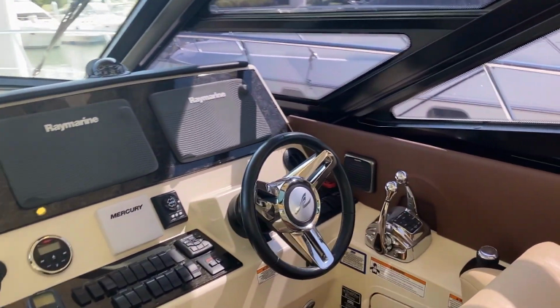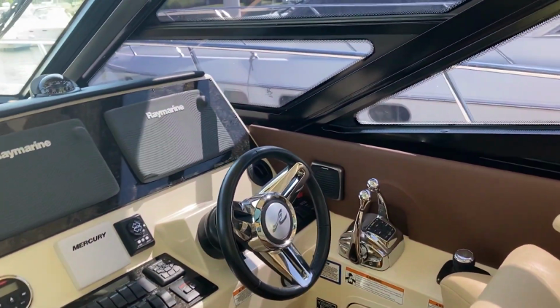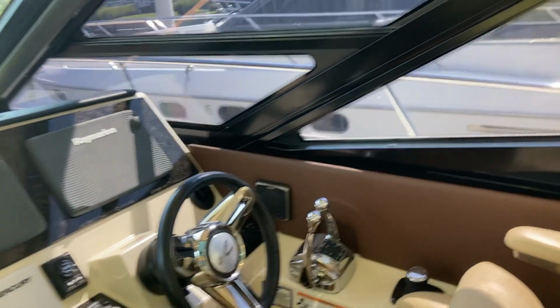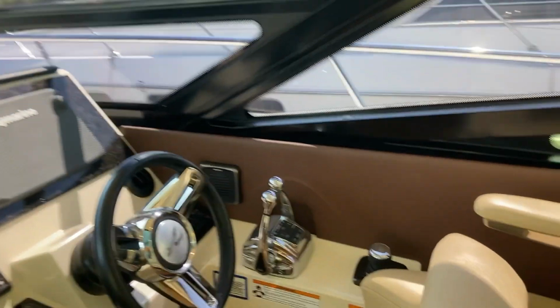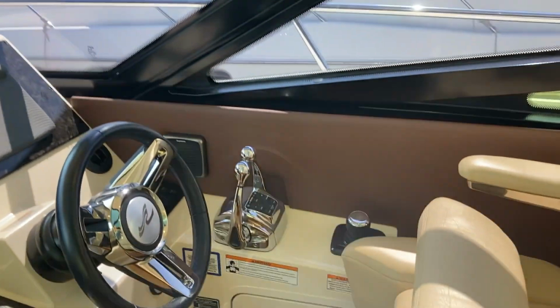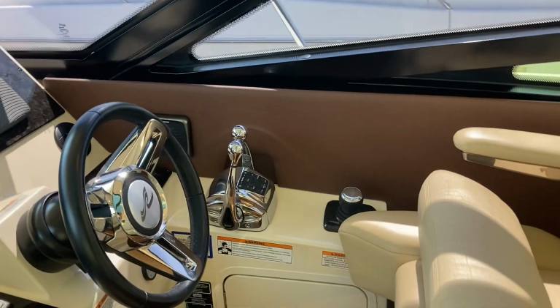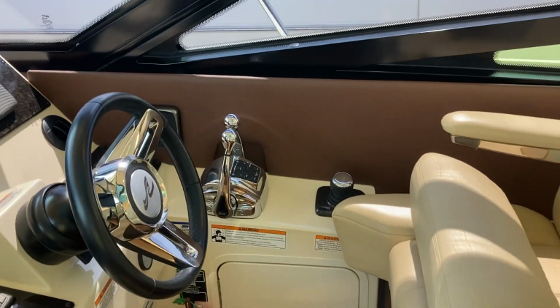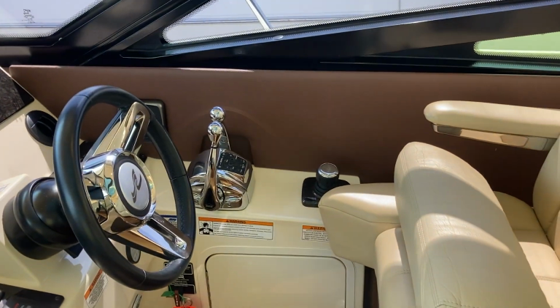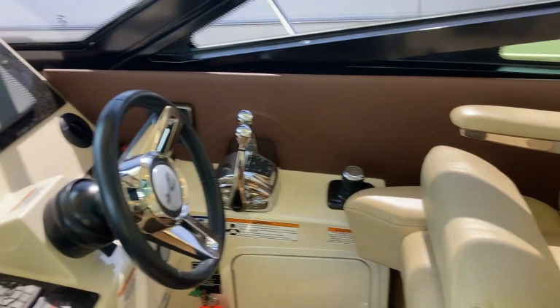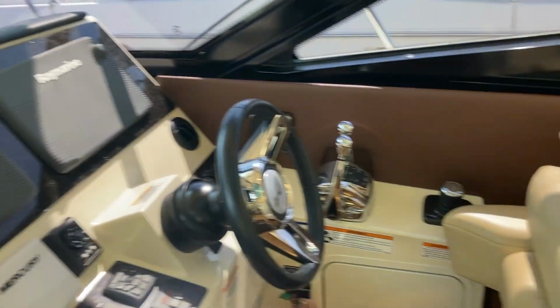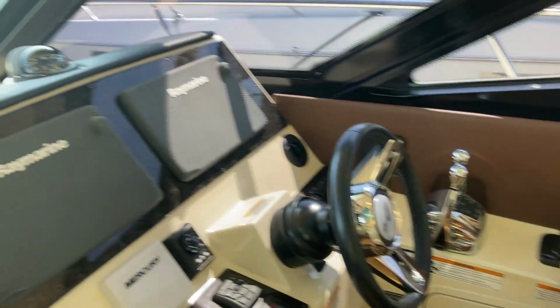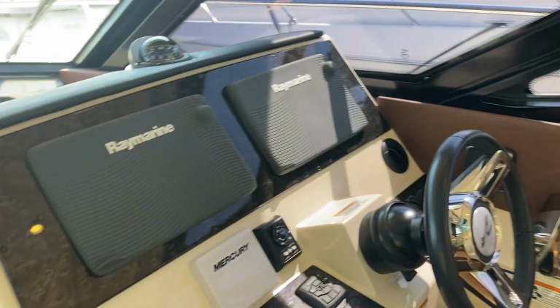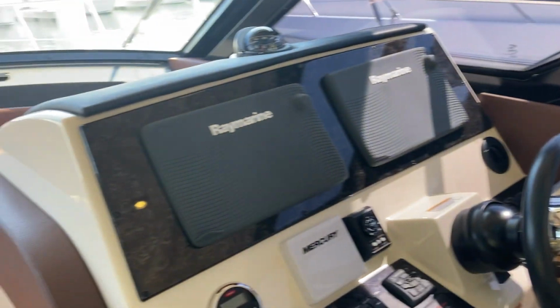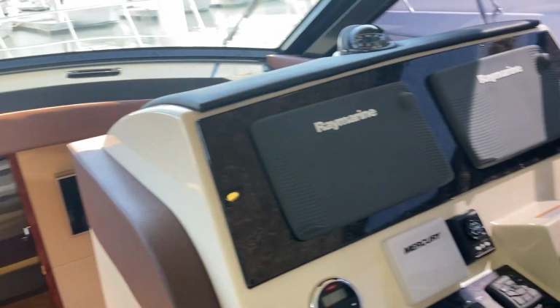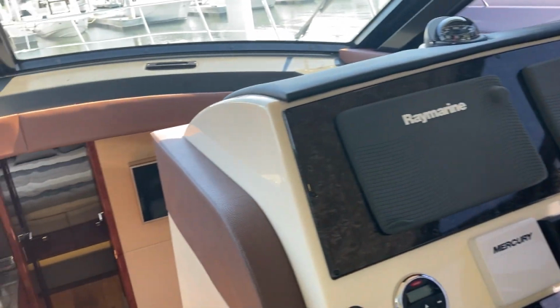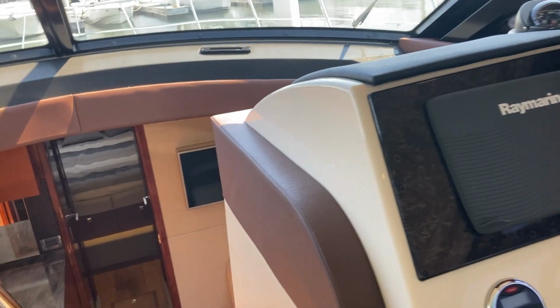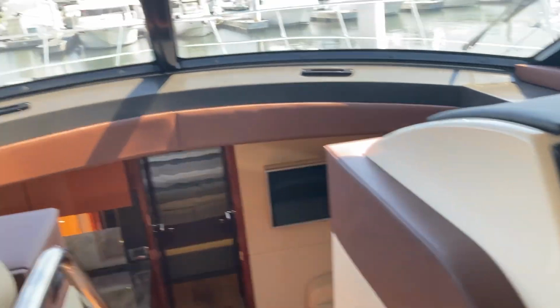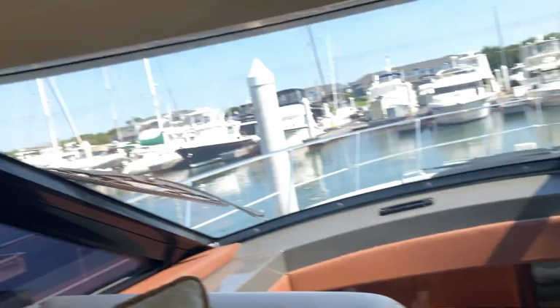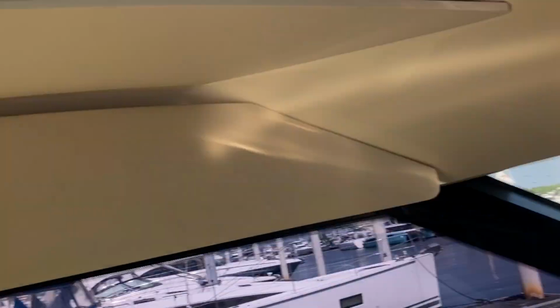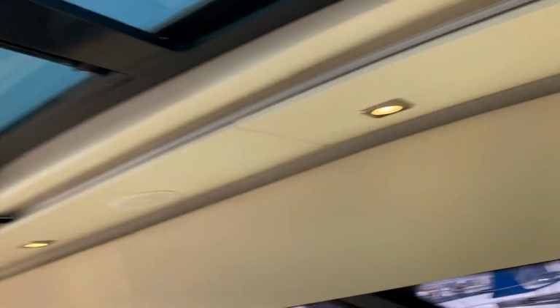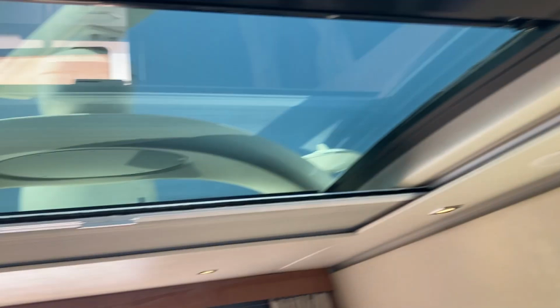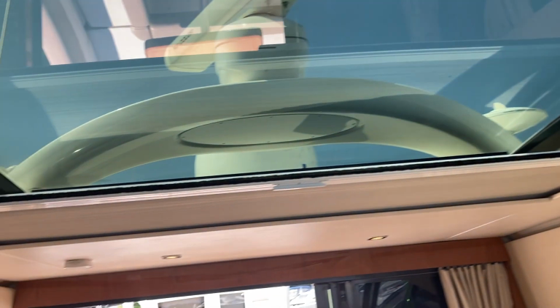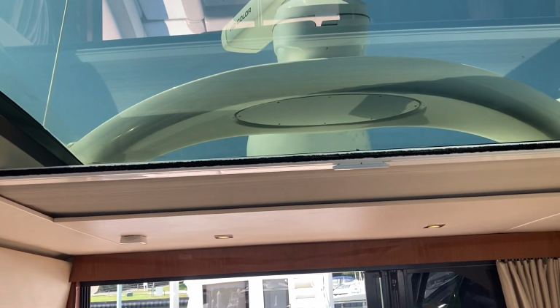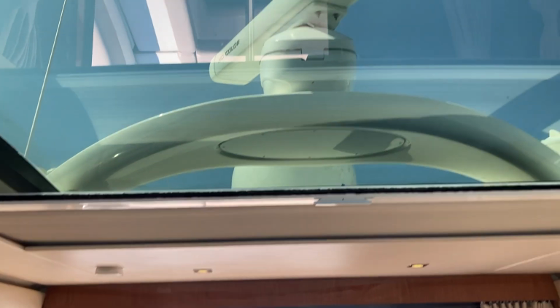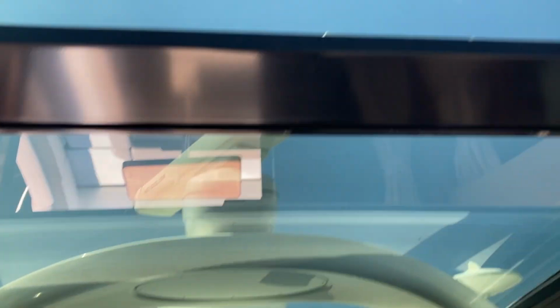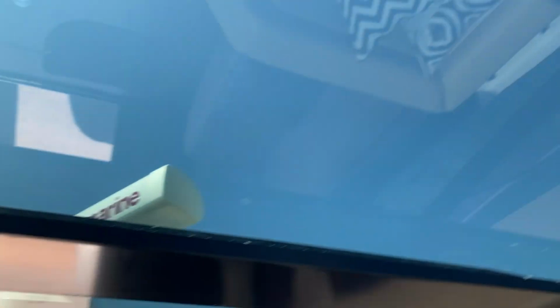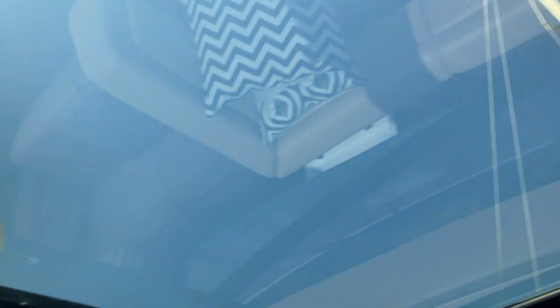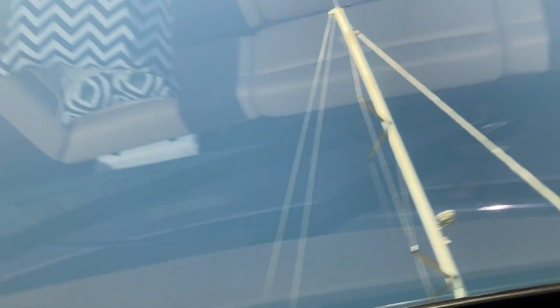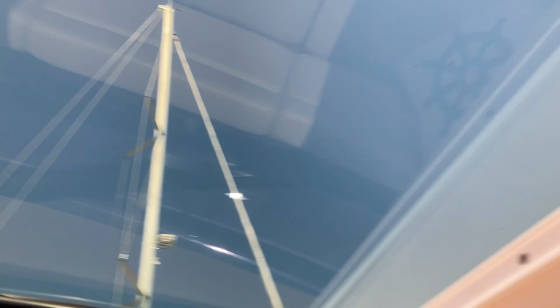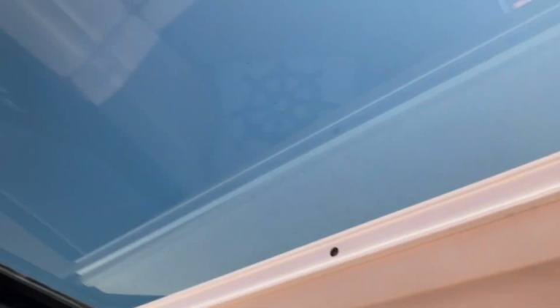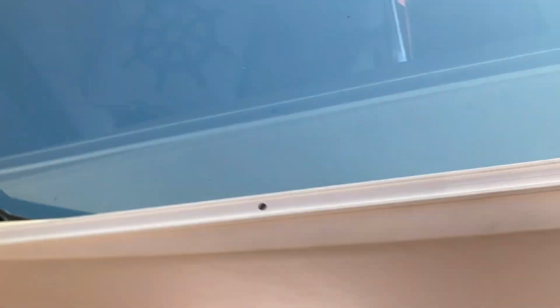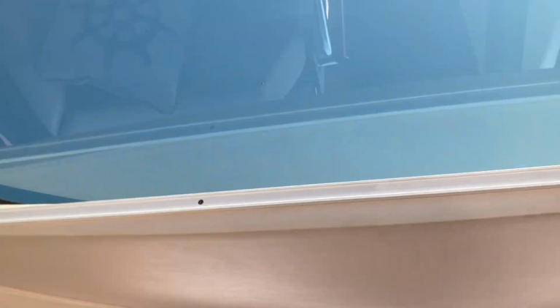This is a joystick-operated boat, which makes it fantastic and easy to dock. We have a sunshade for the sunroof as well as an opening sunroof.